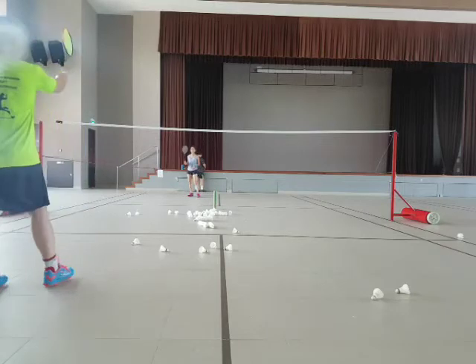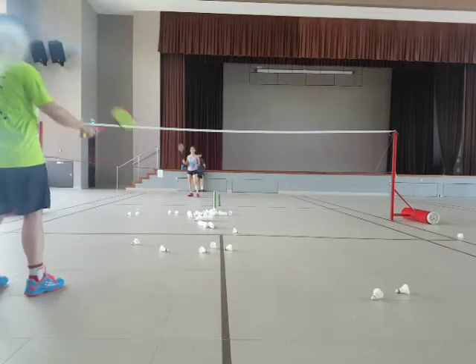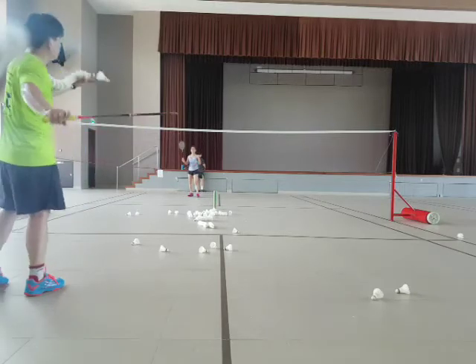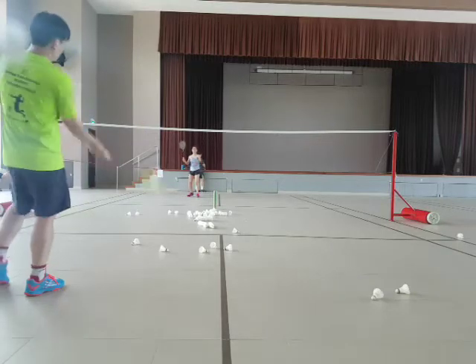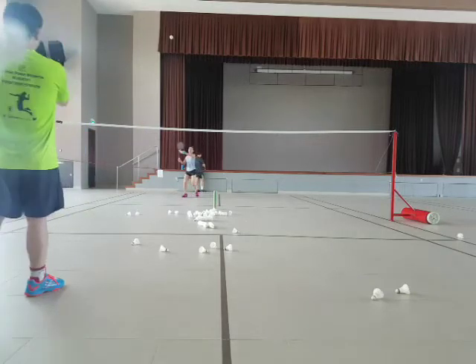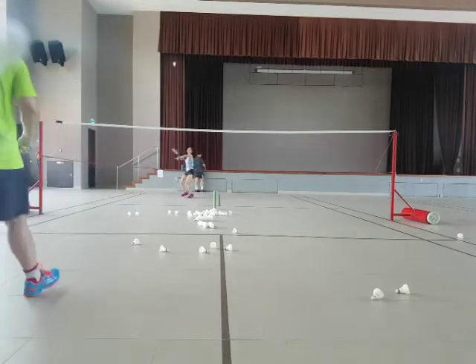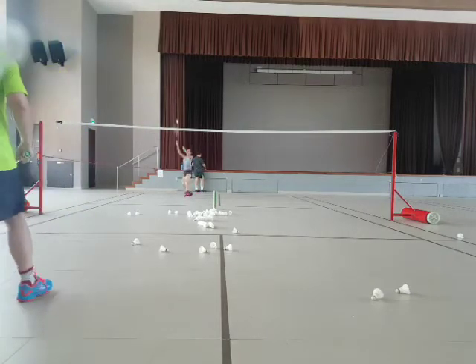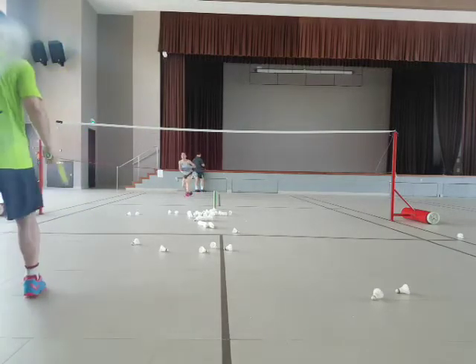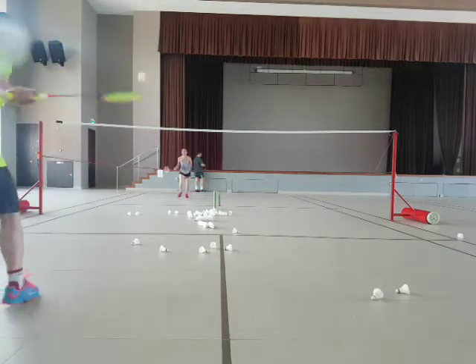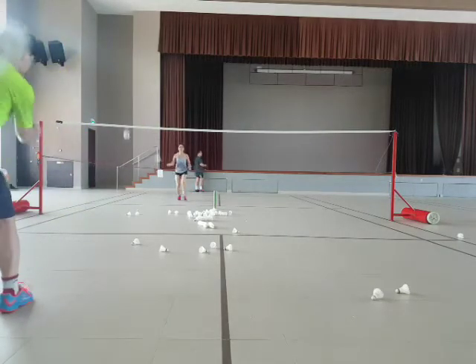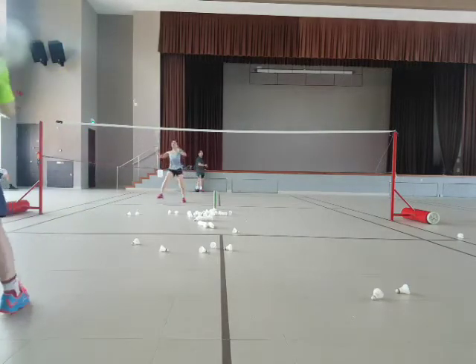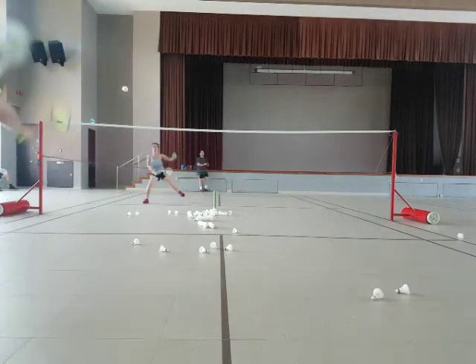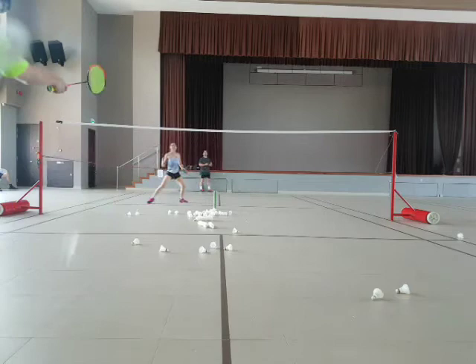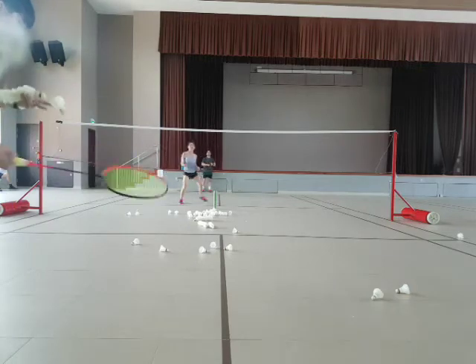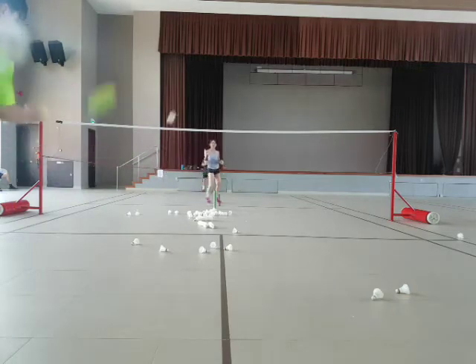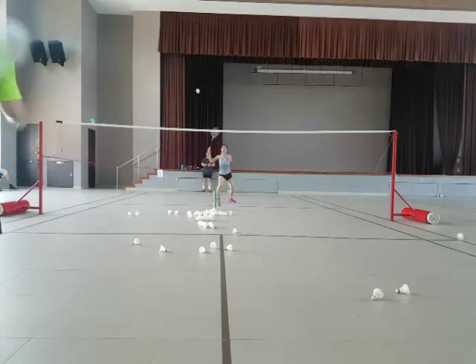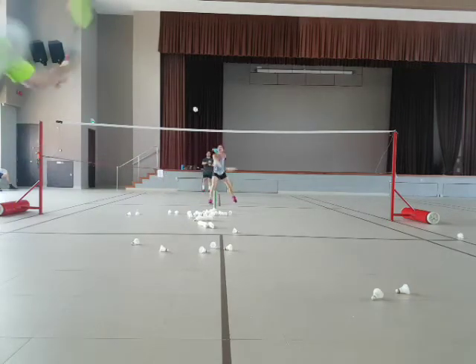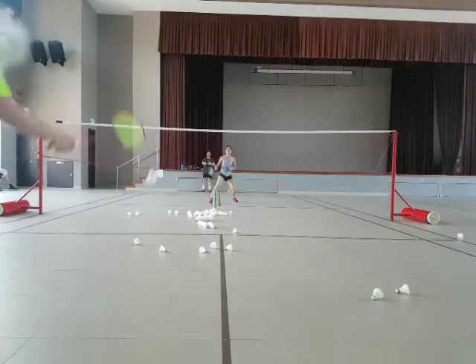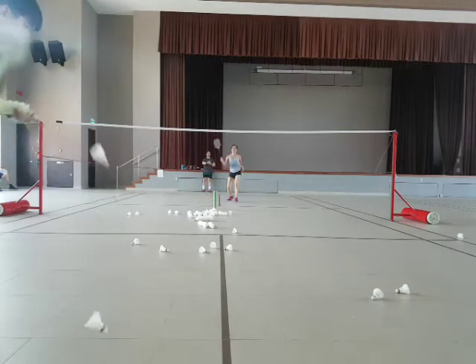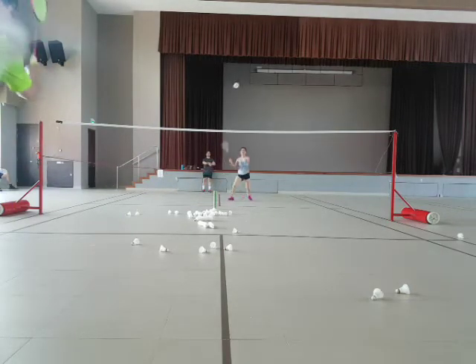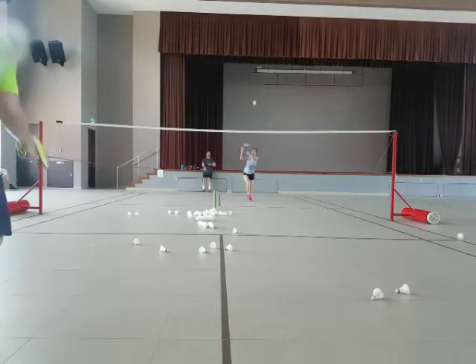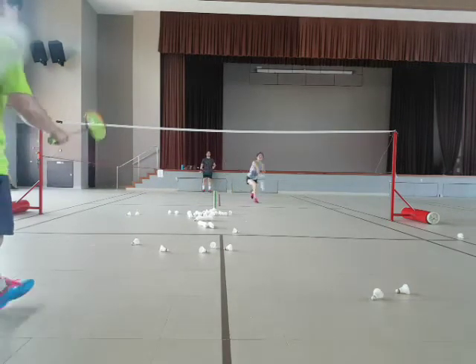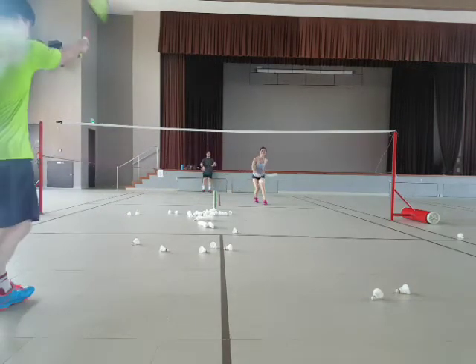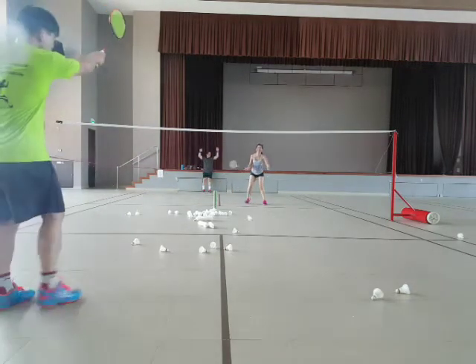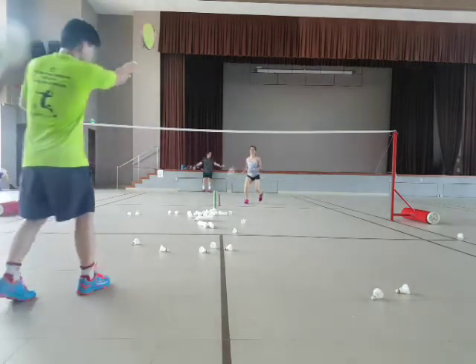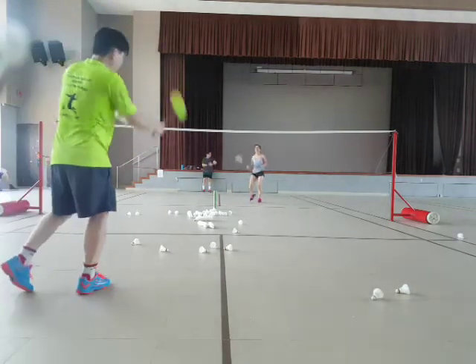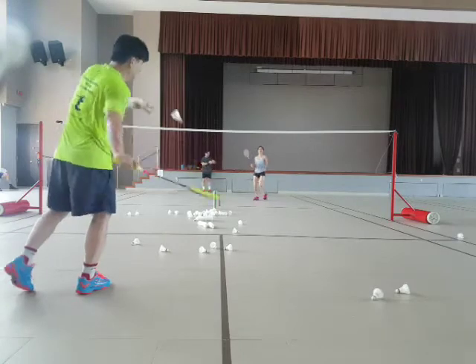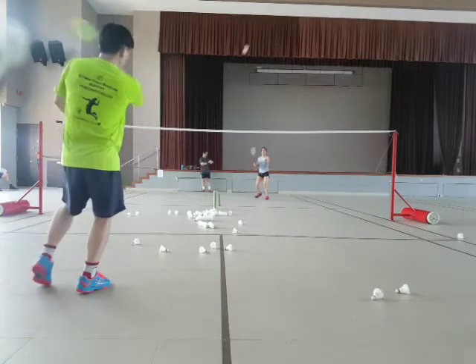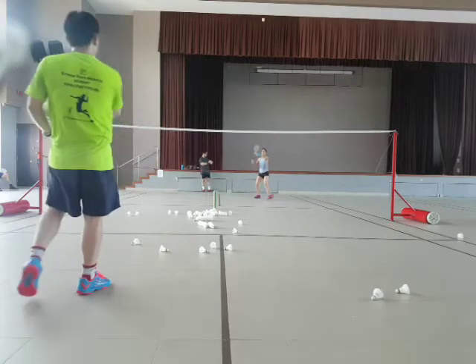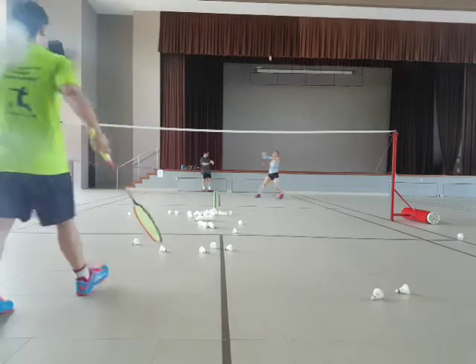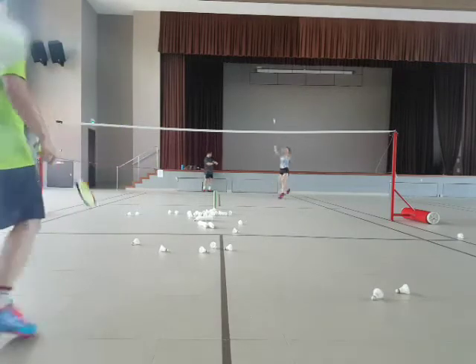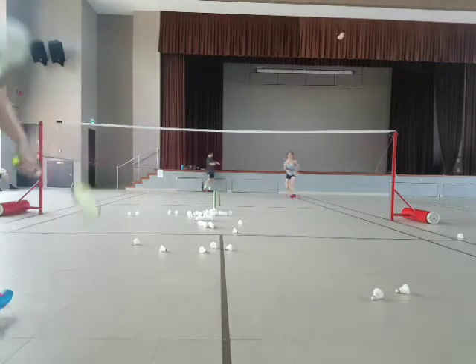Okay, ready? Go. Okay, forward. Tap. Okay, go. Tap. Tap. Come on. Go. Okay, smash. Go to the back.